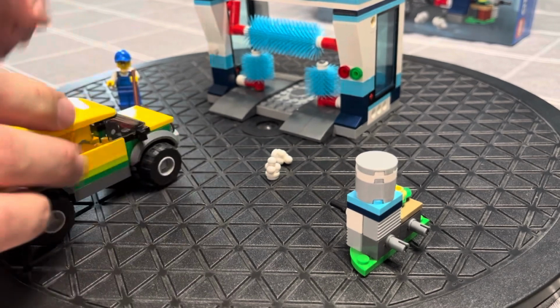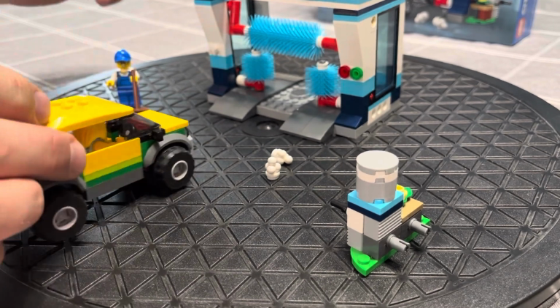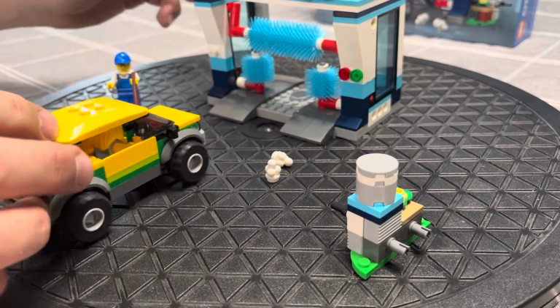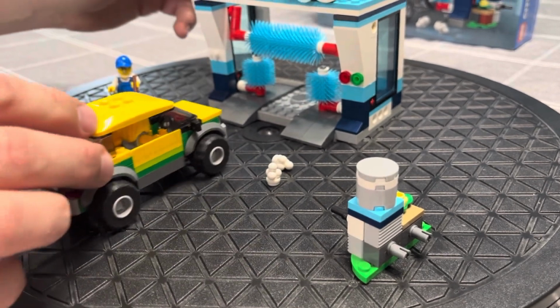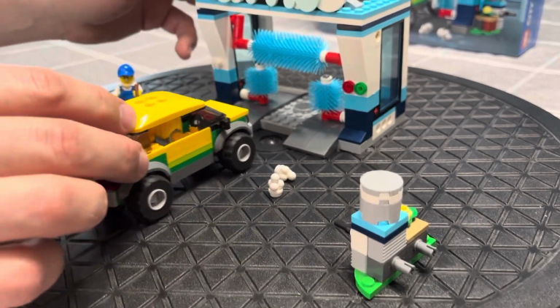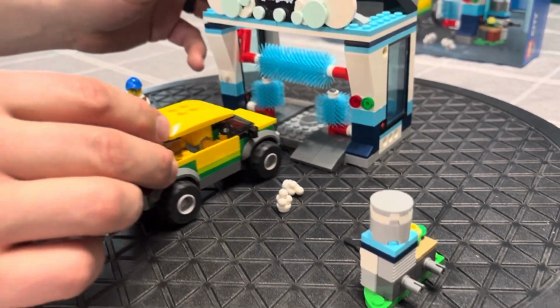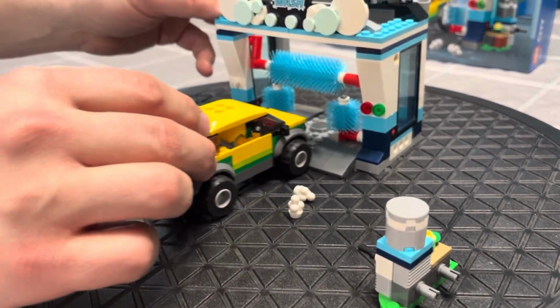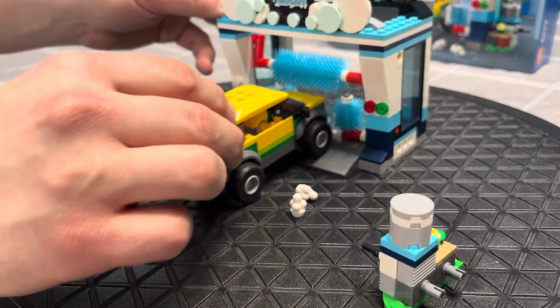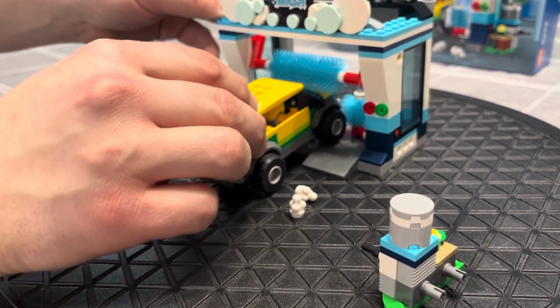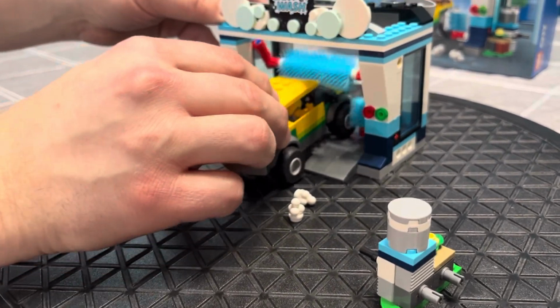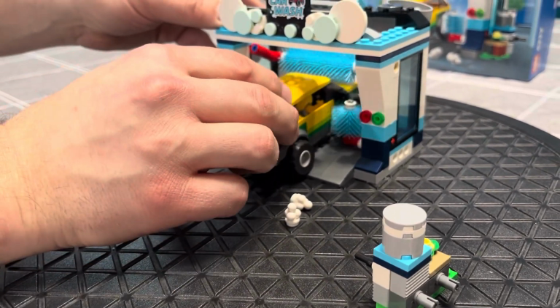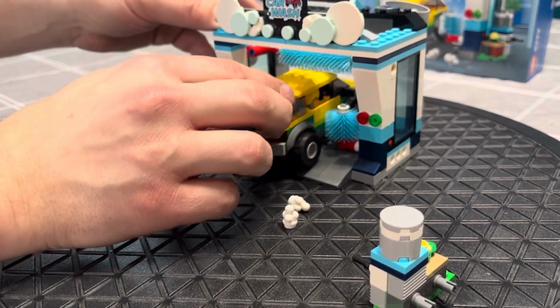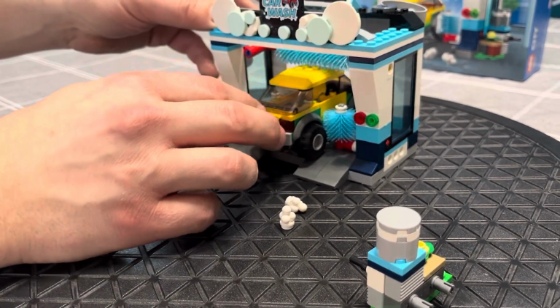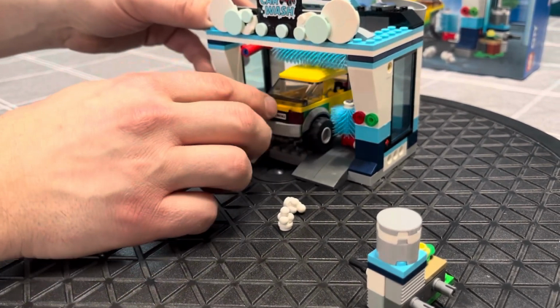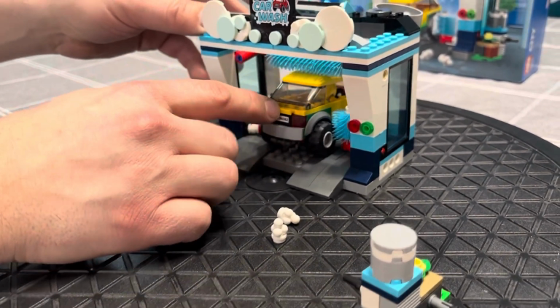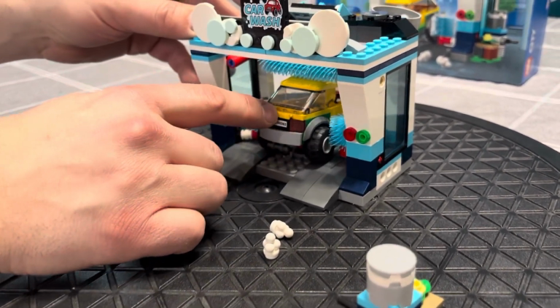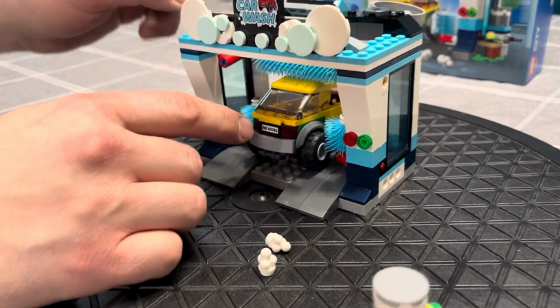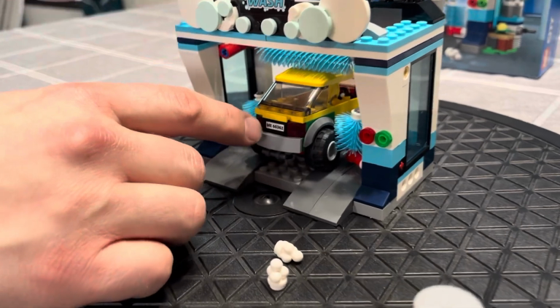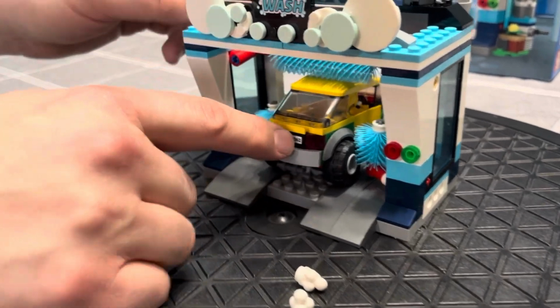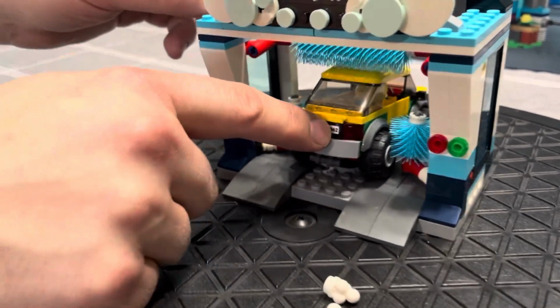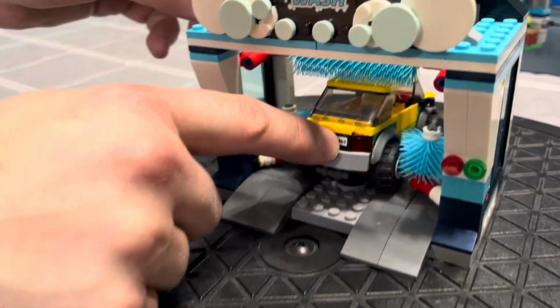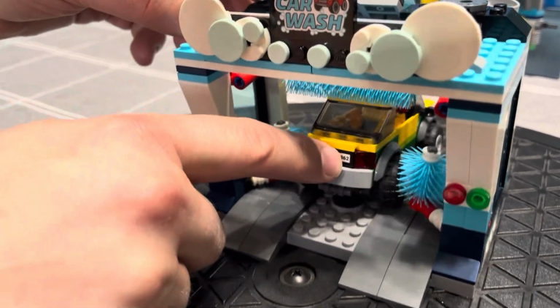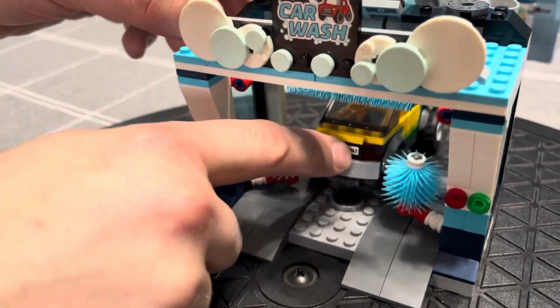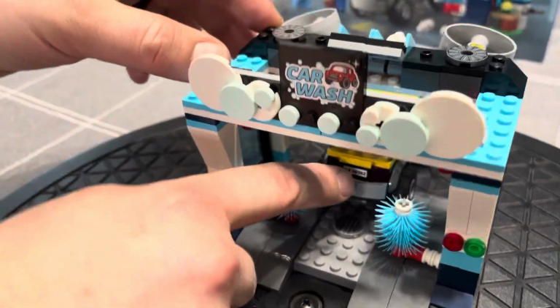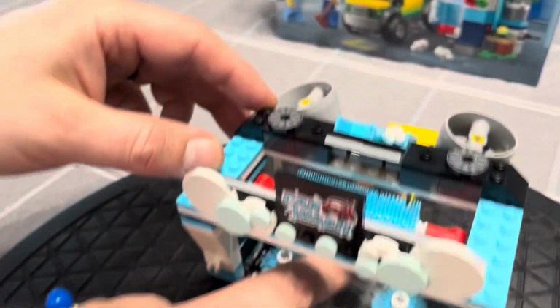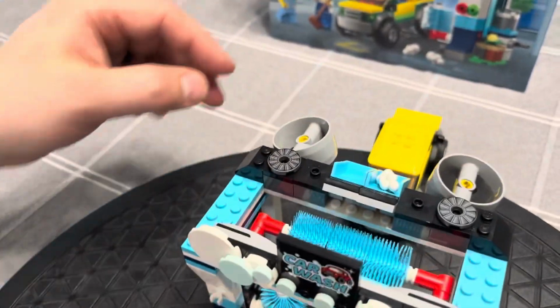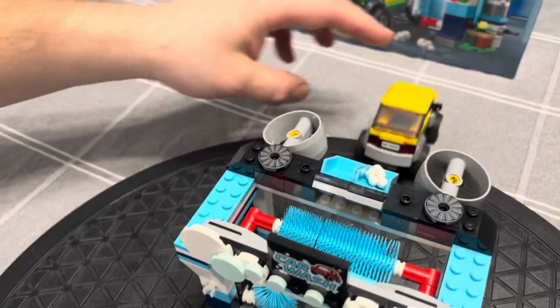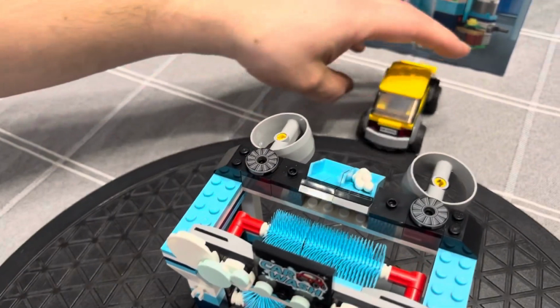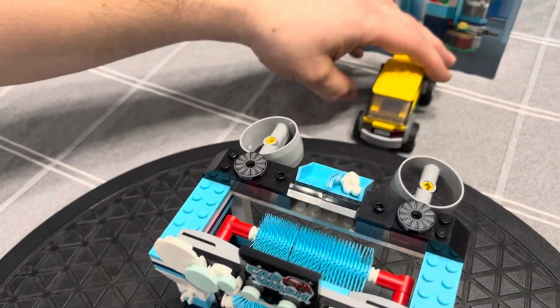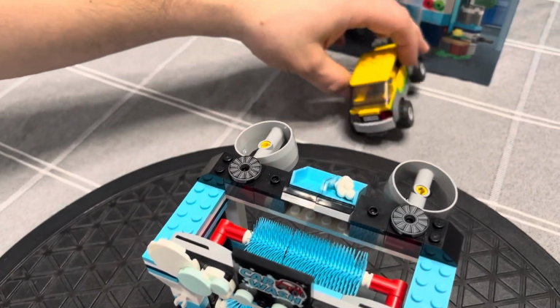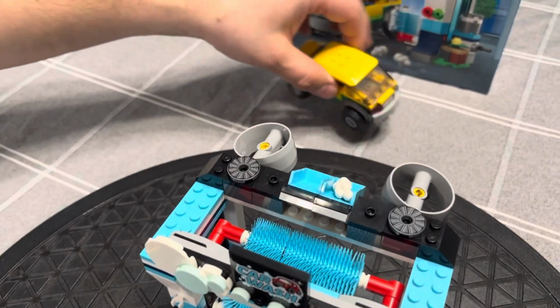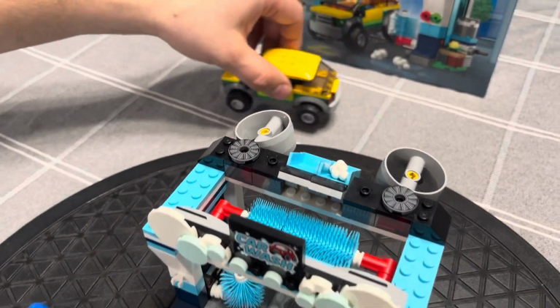It is only a six-plus set, and the guy can just drive right through. The rollers lift up and turn, wash anything off, and you can drive out the back.